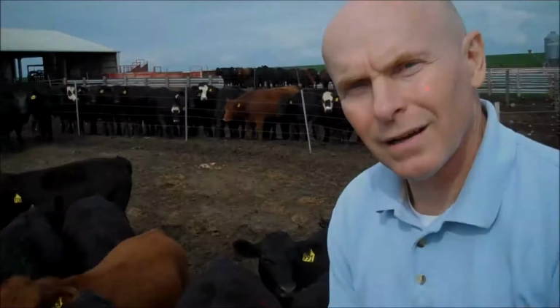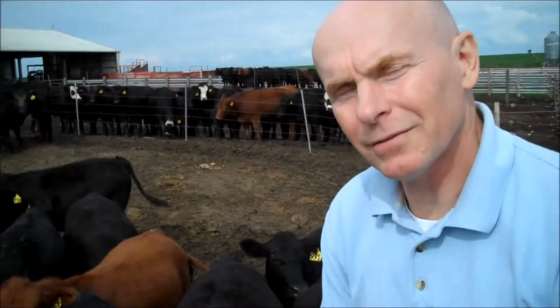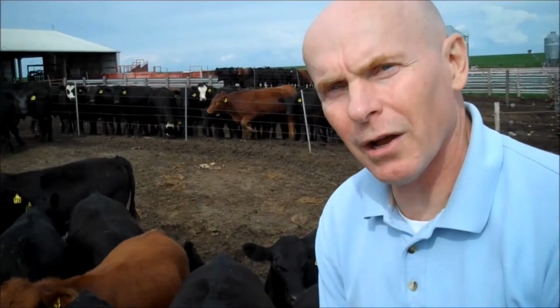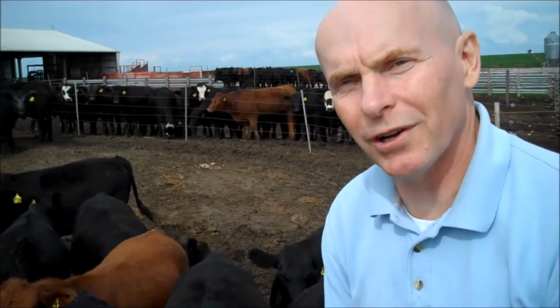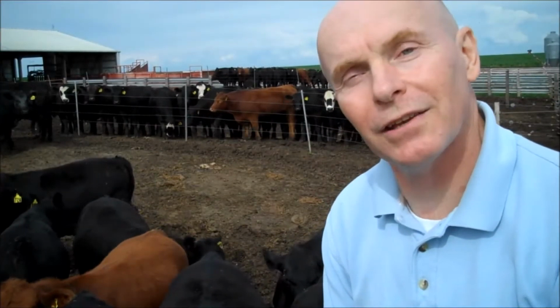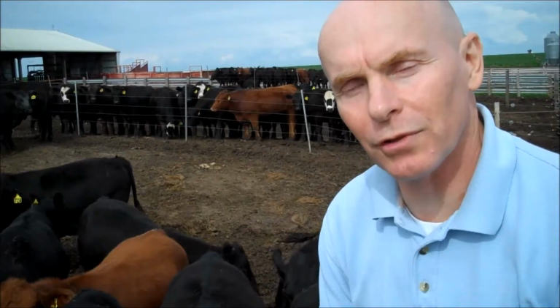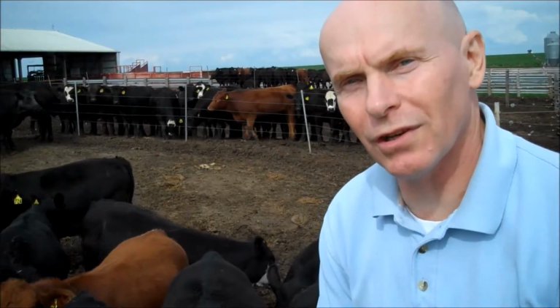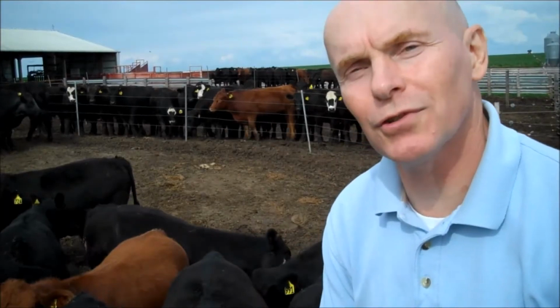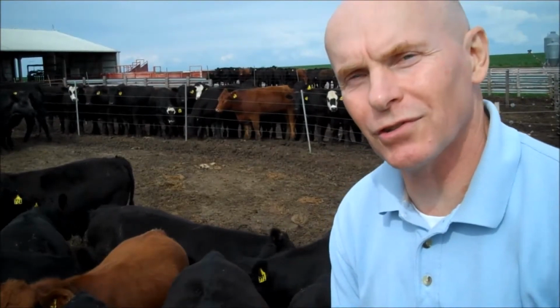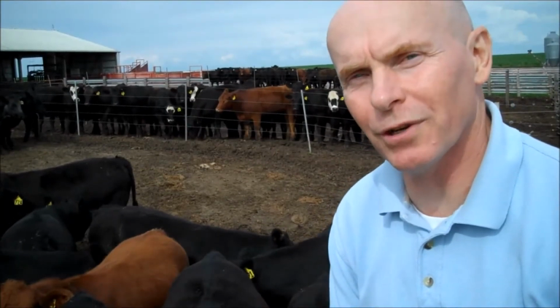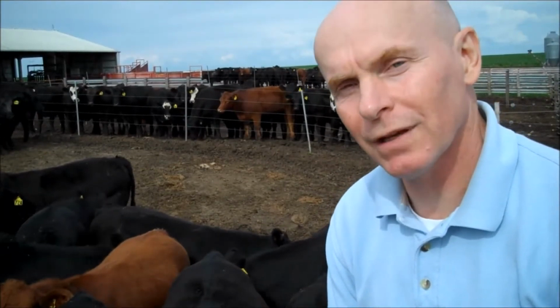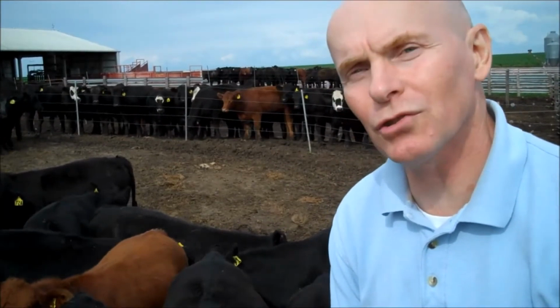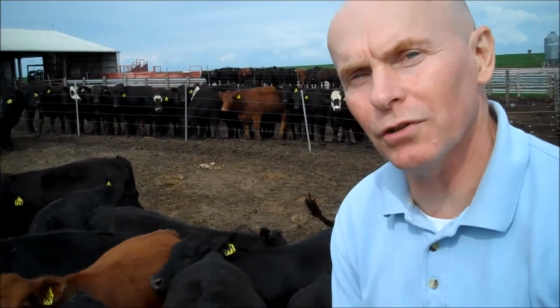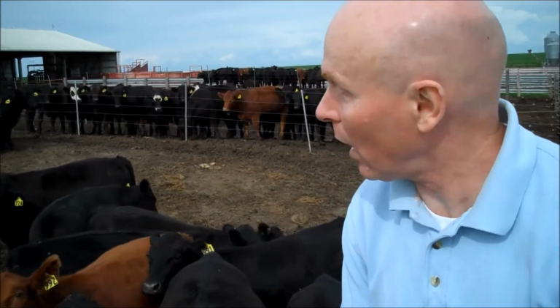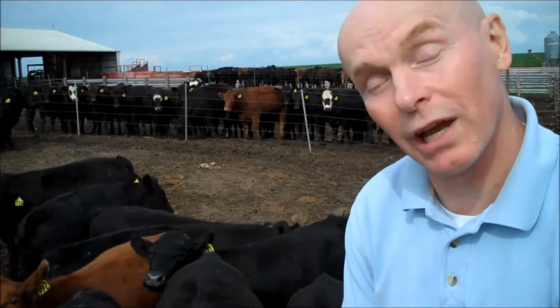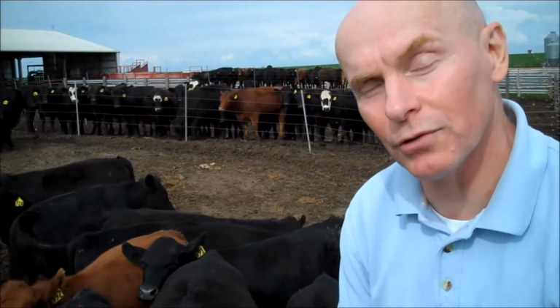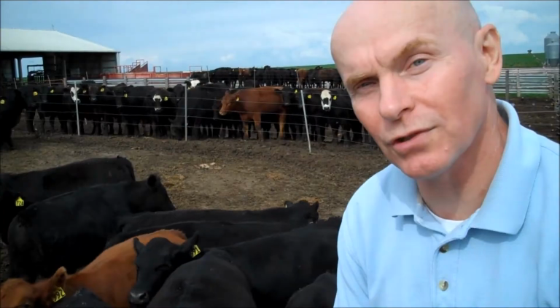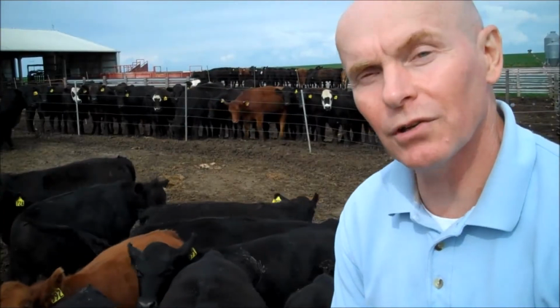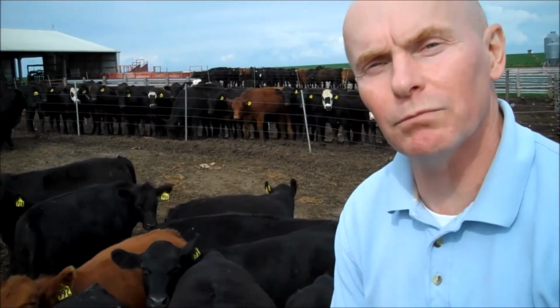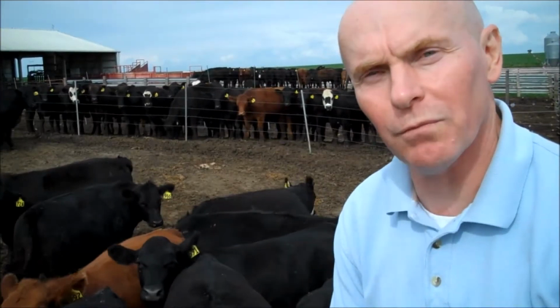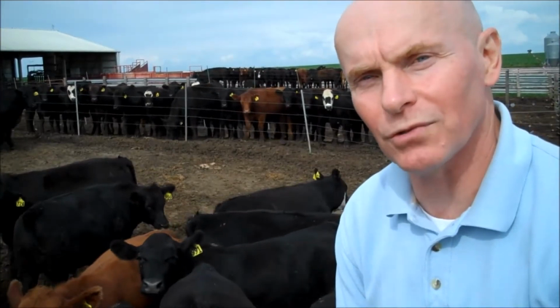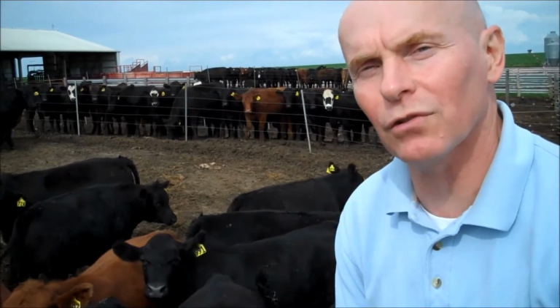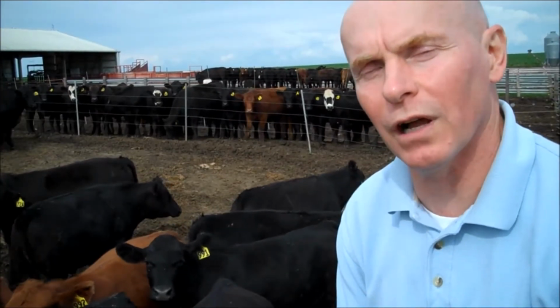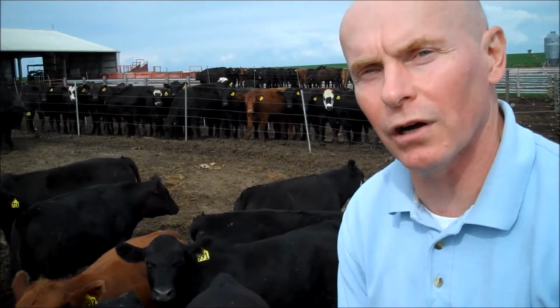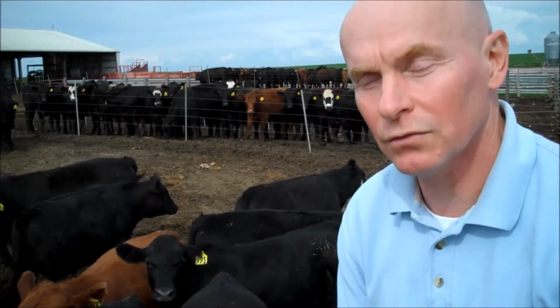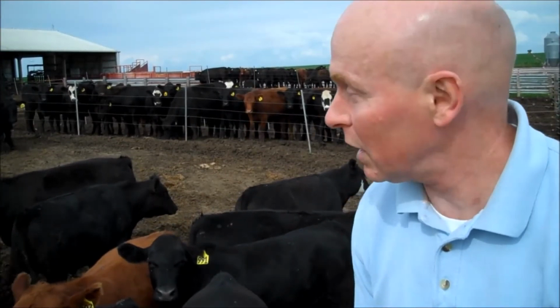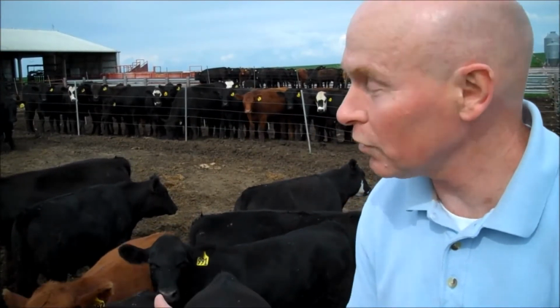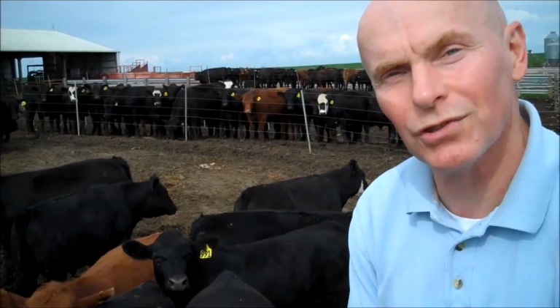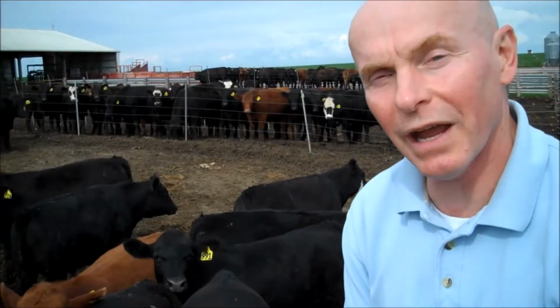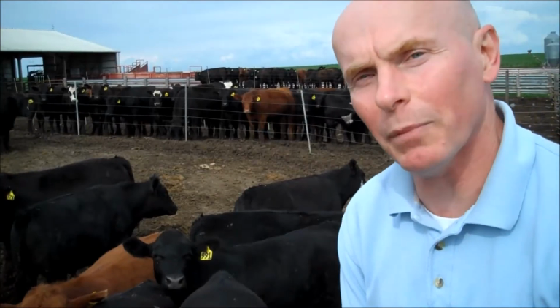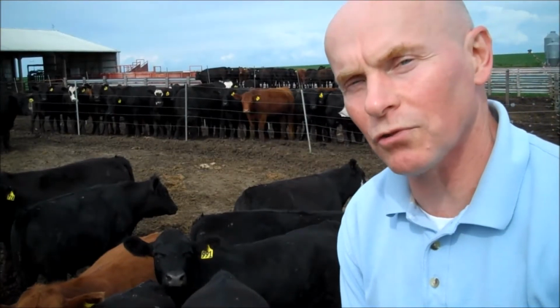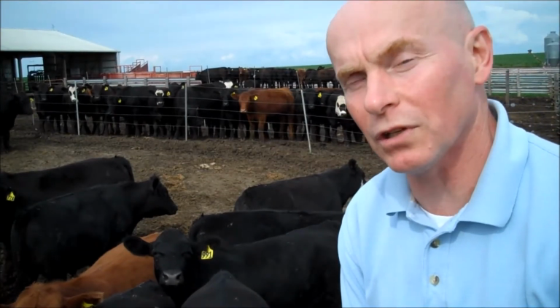Hi, I'm Sean, an Ag Engineer with Iowa State University Extension and Outreach, and I'd like to show you how Iowa's cattle producers are taking different measures to handle their feedlot runoff, to keep more nutrients, and to keep Iowa's streams clean.